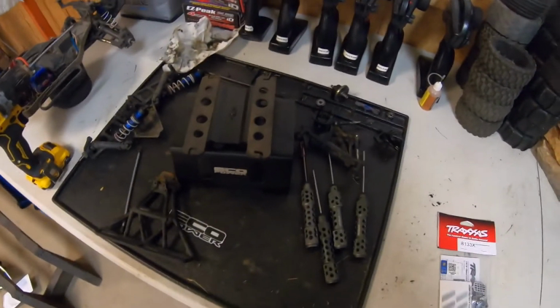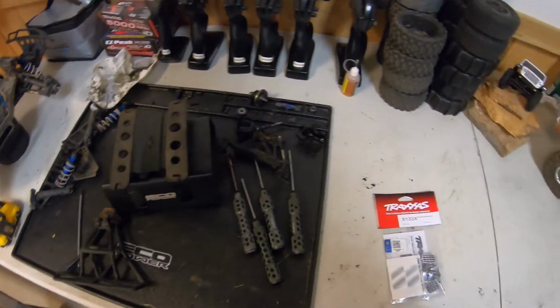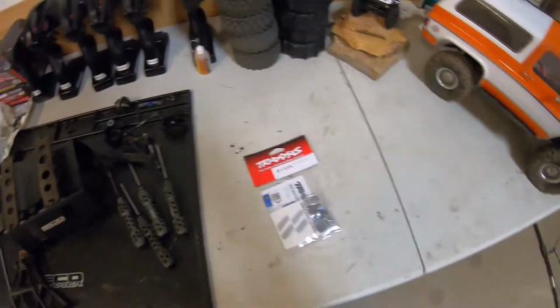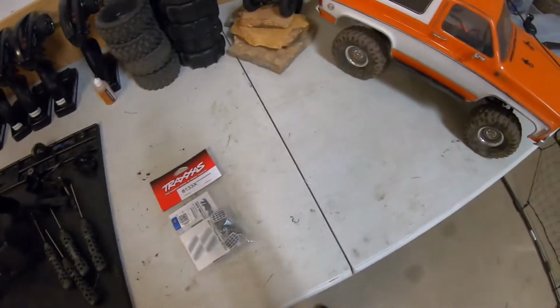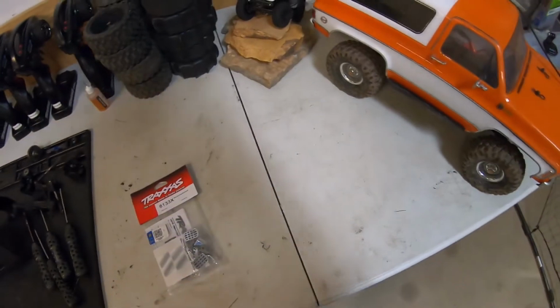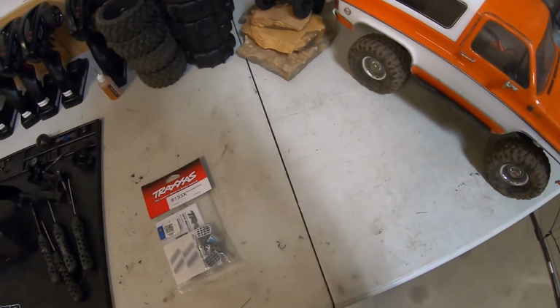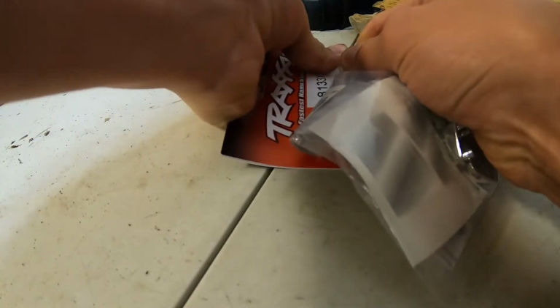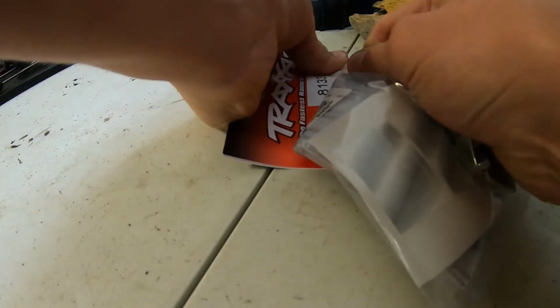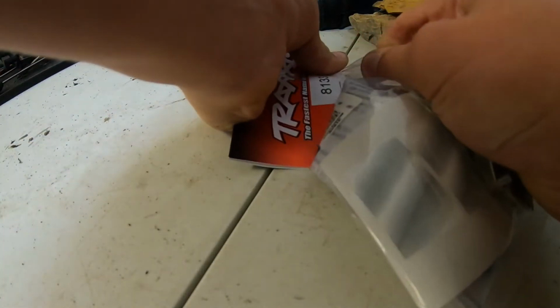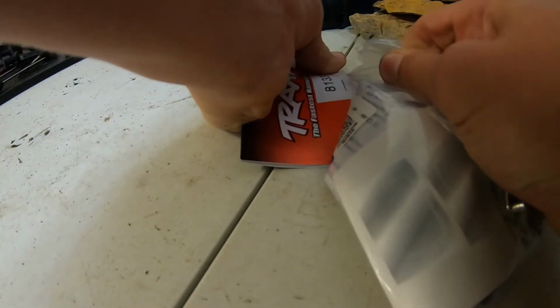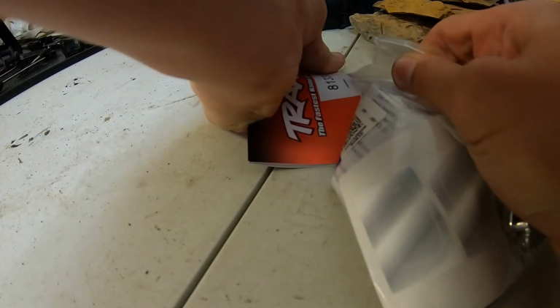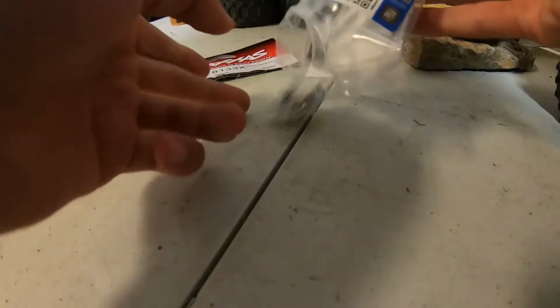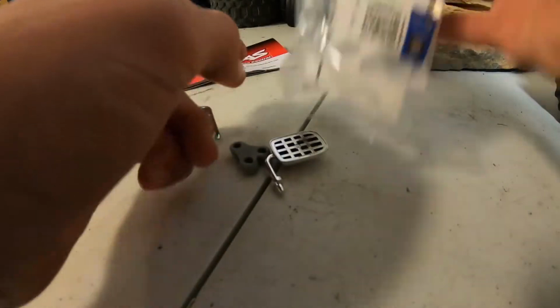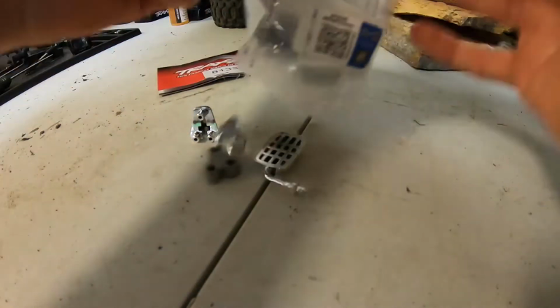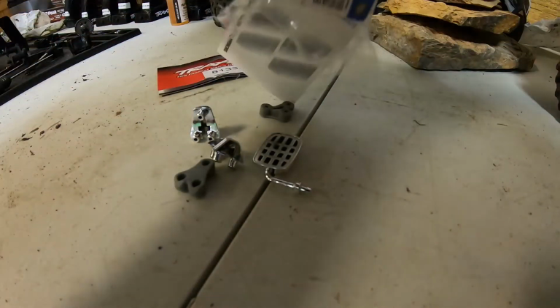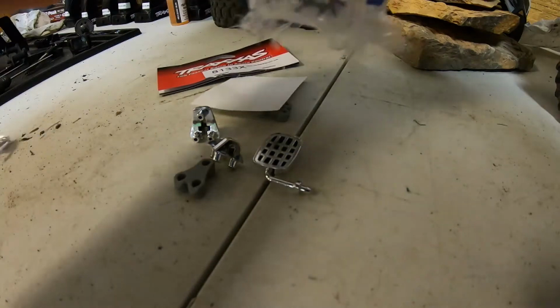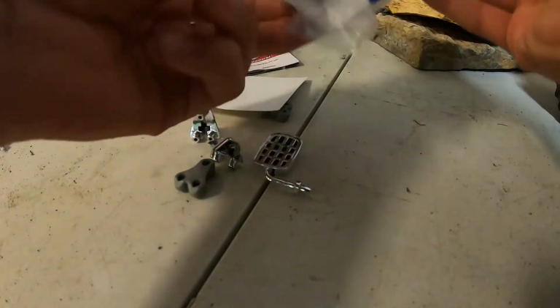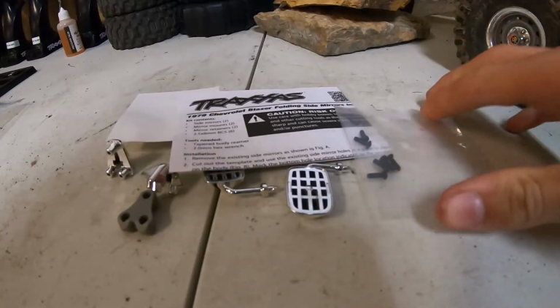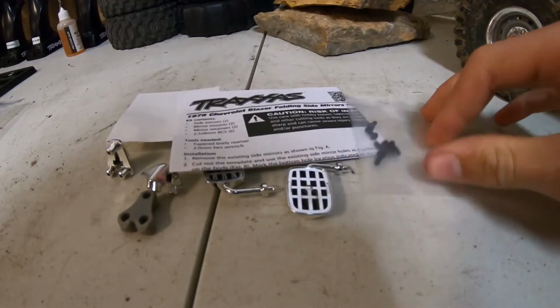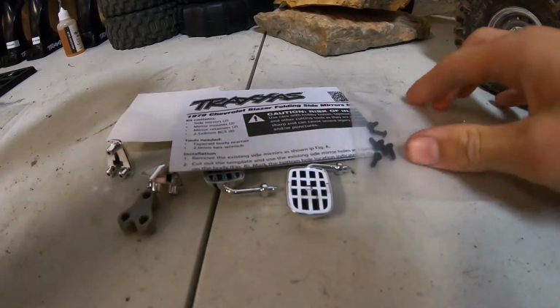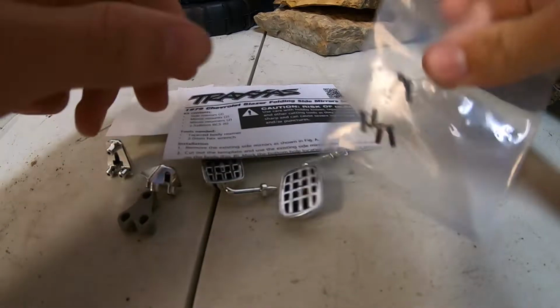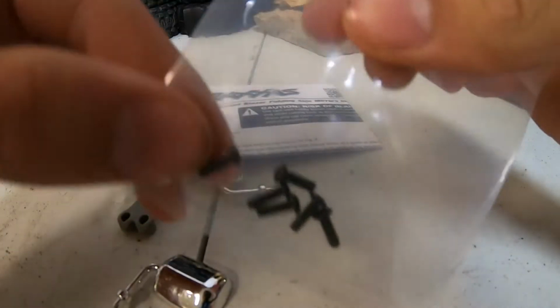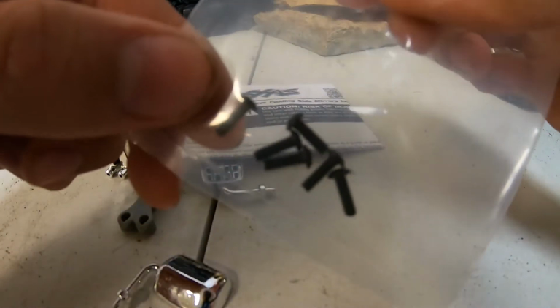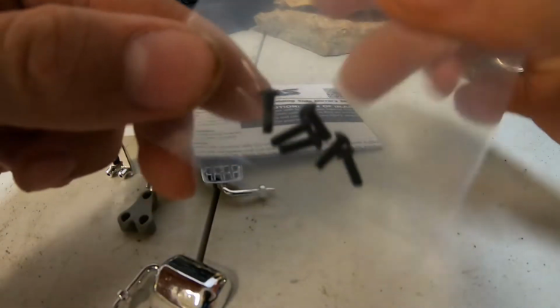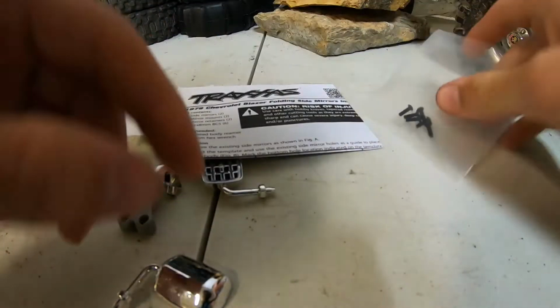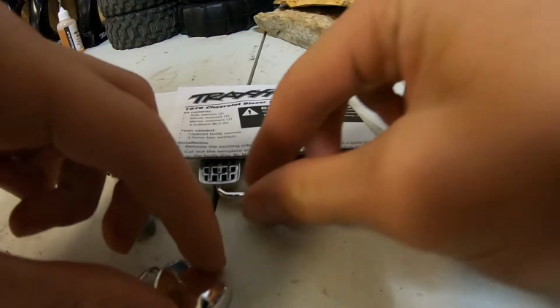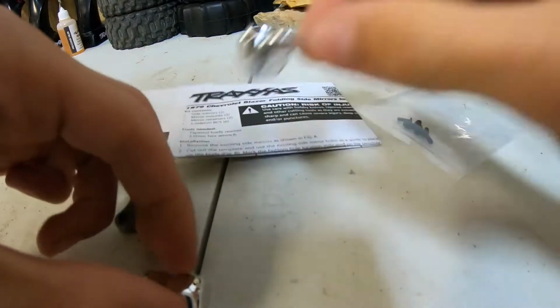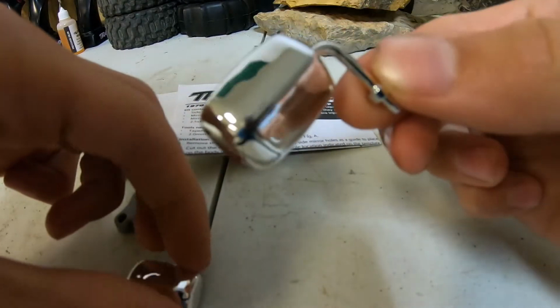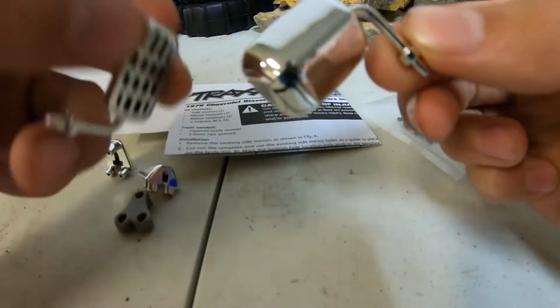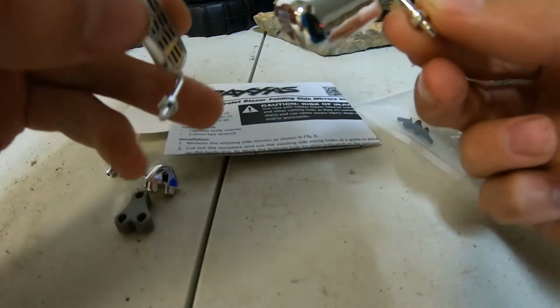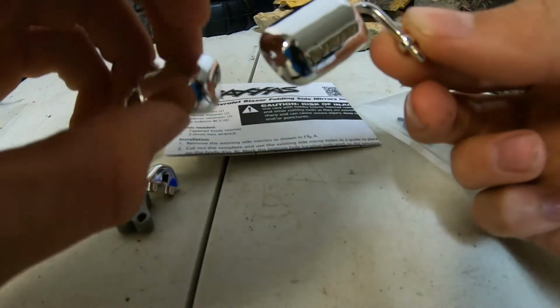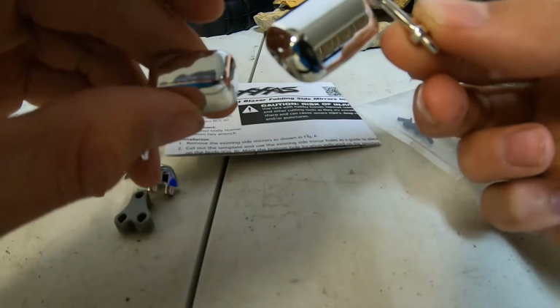The Slash is getting rebuilt over there right now. Inside the package you get six little tiny screws. You get the mirrors — those are gonna look cool.